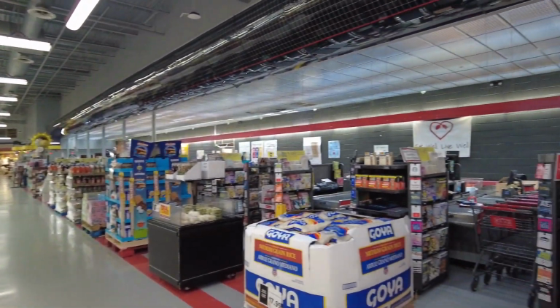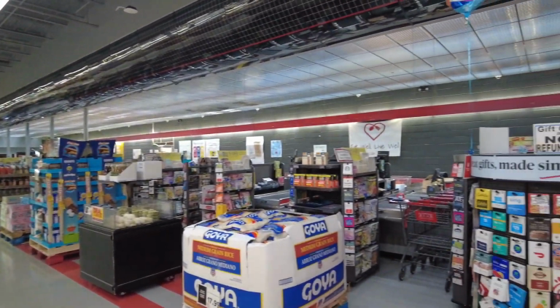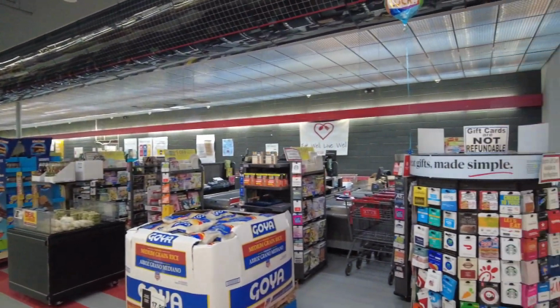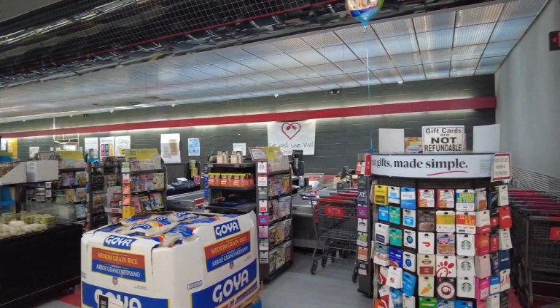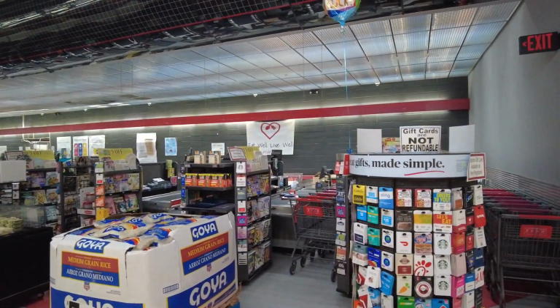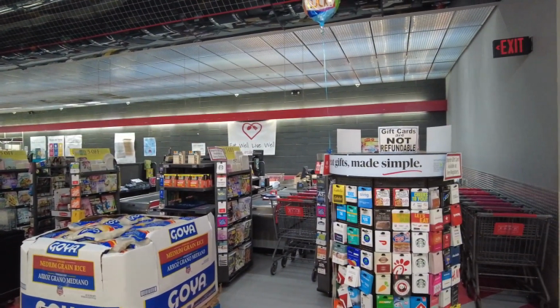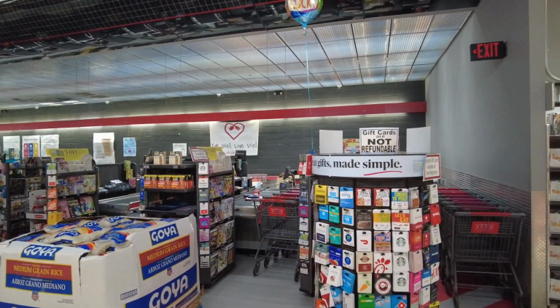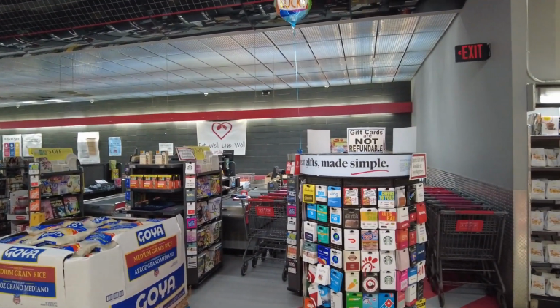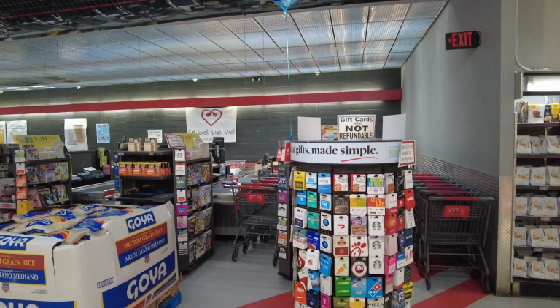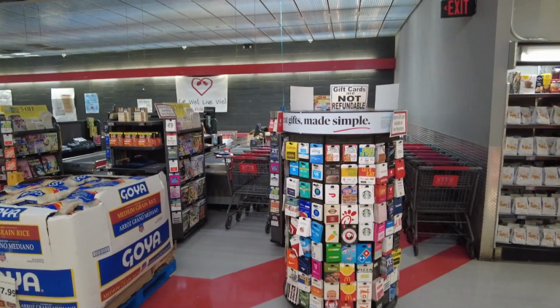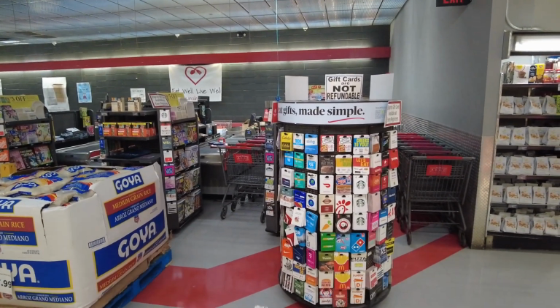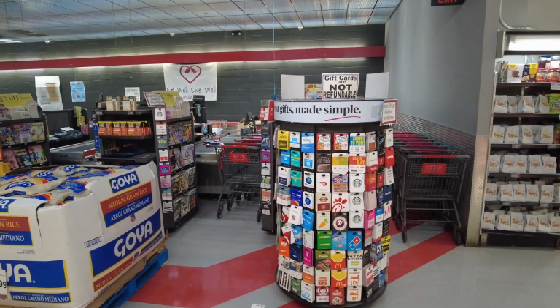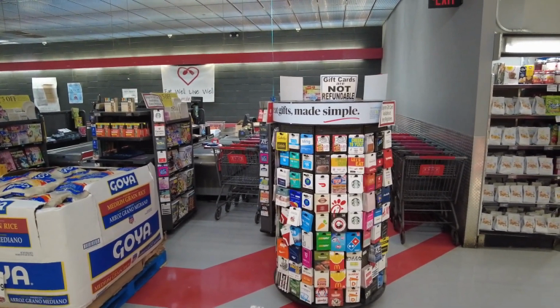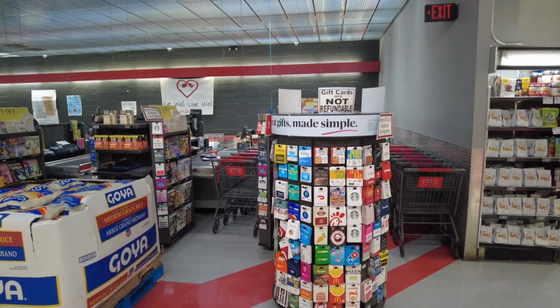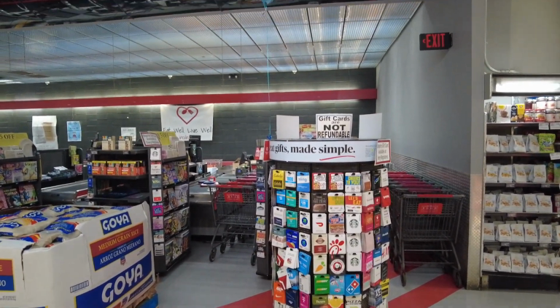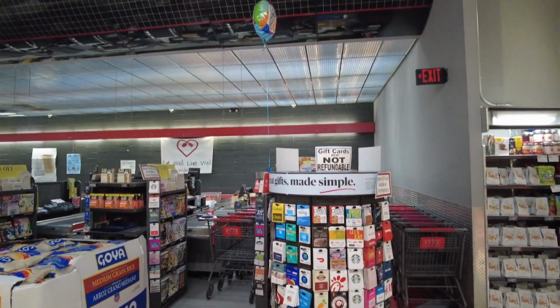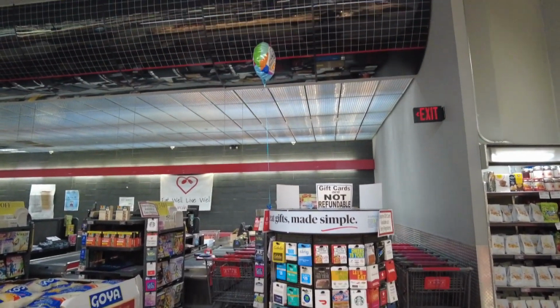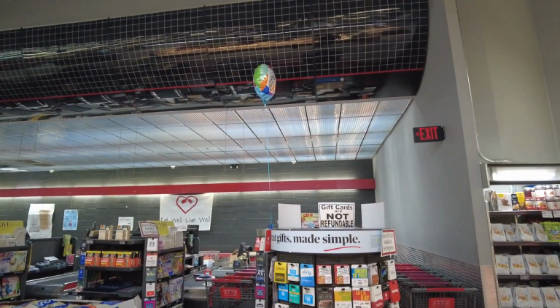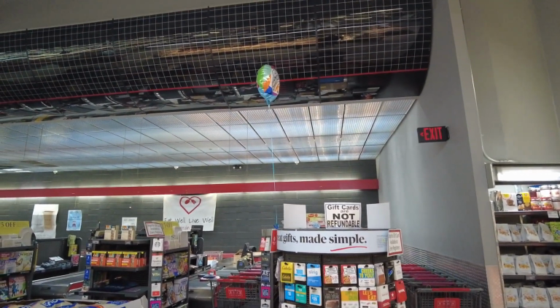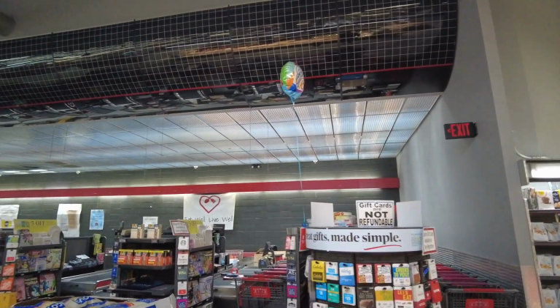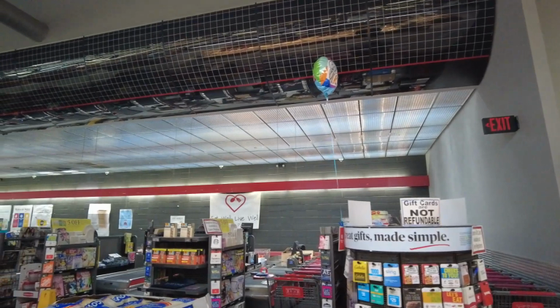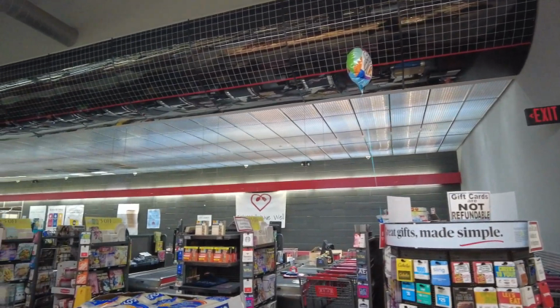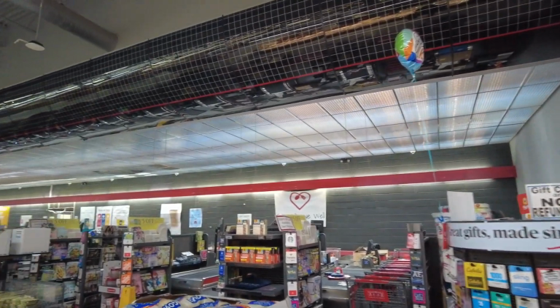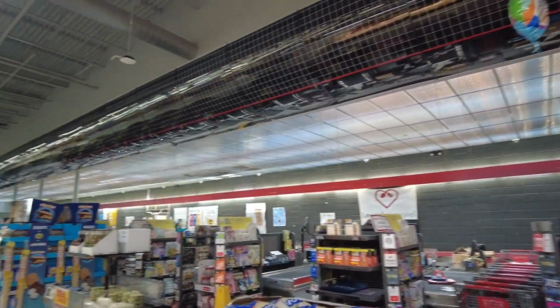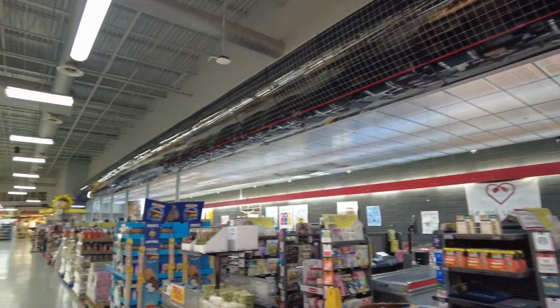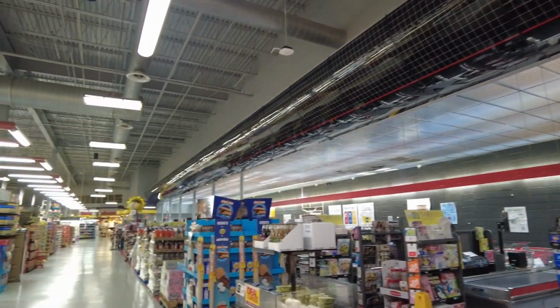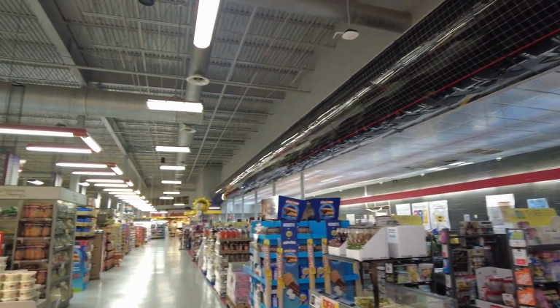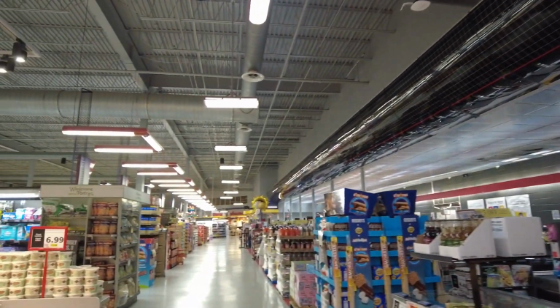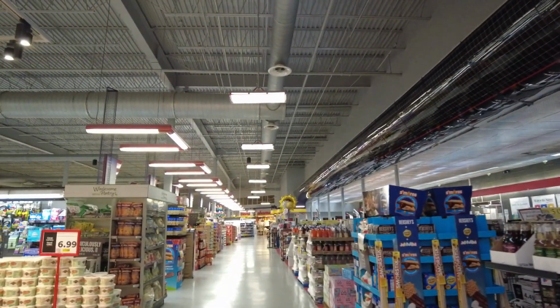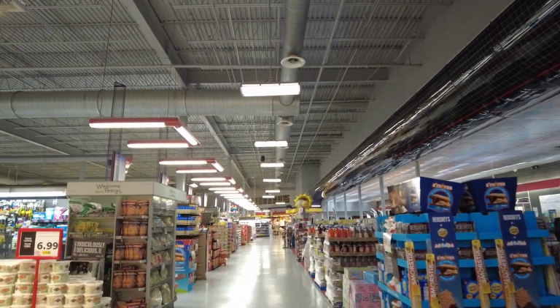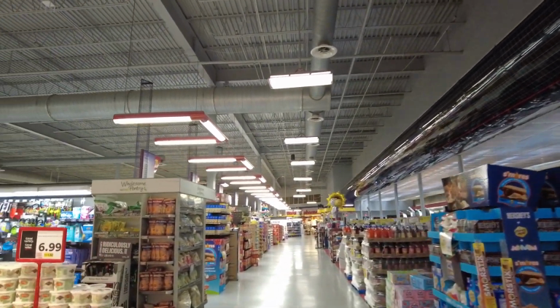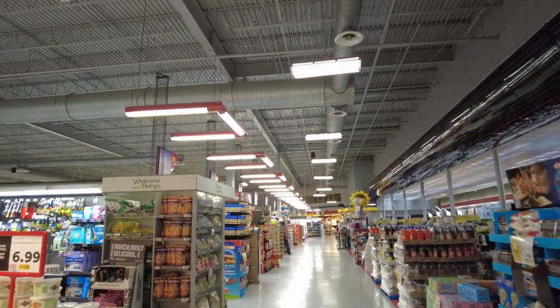Looking above the registers, we're treated to a fantastic display of retro 80s grid design that serves as a captivating focal point in this ShopRite's already impressive interior.